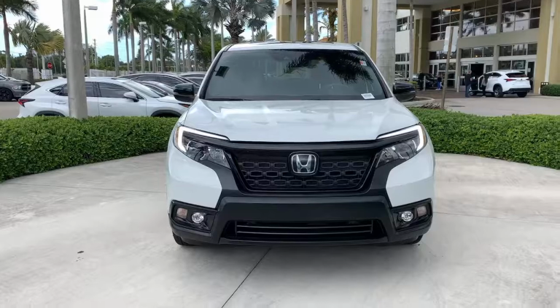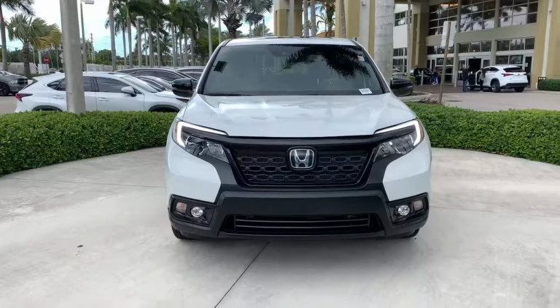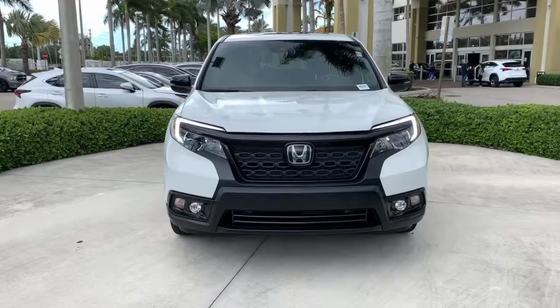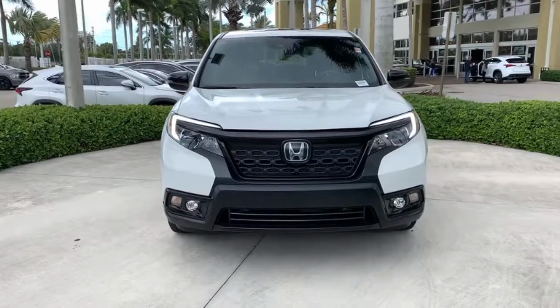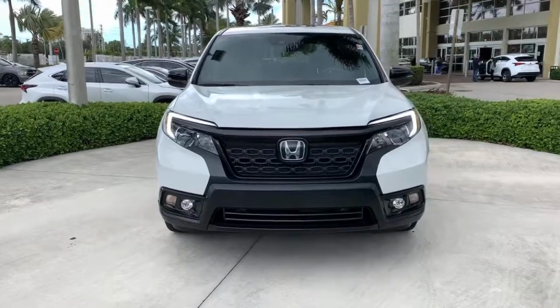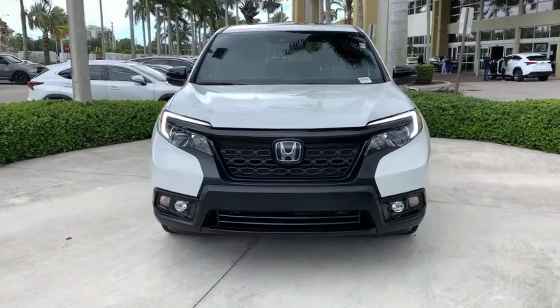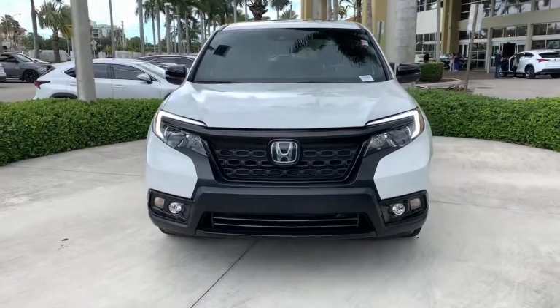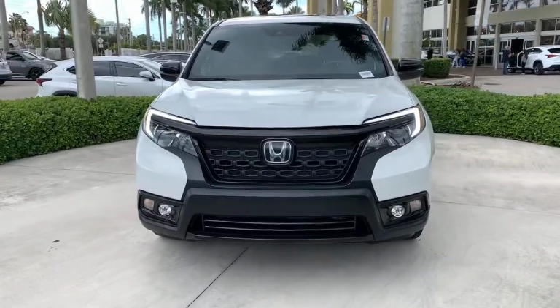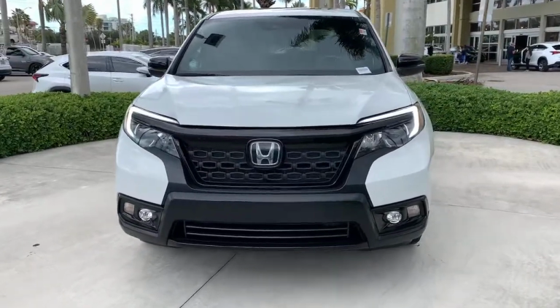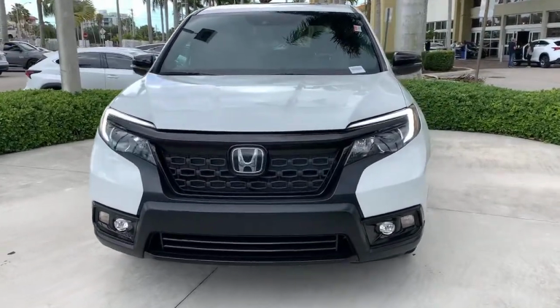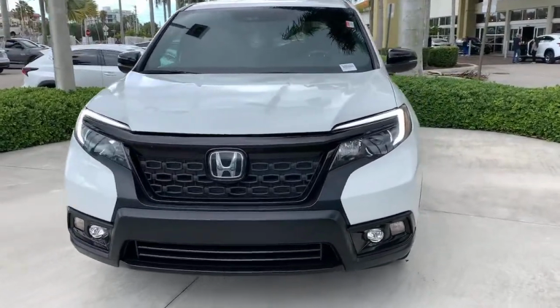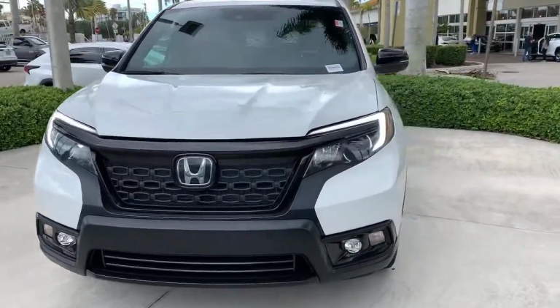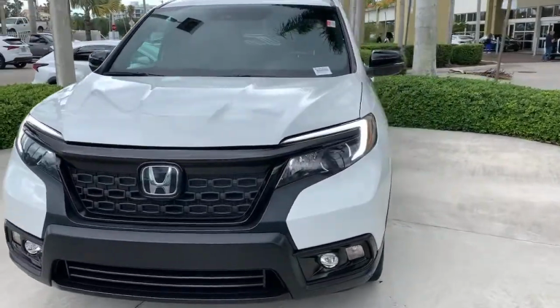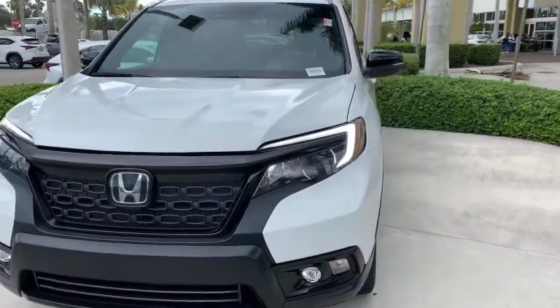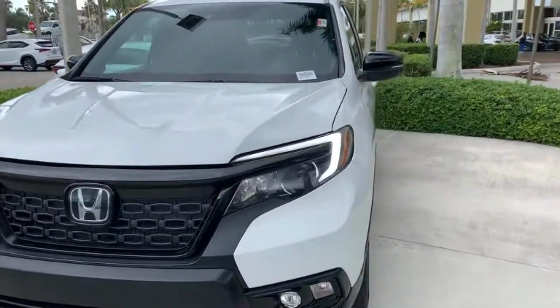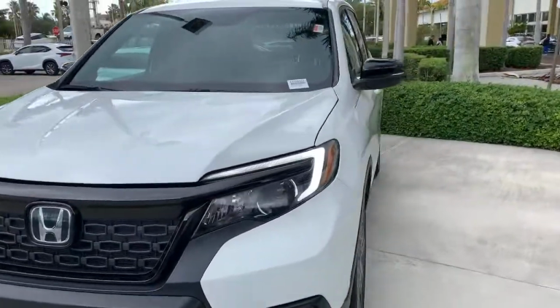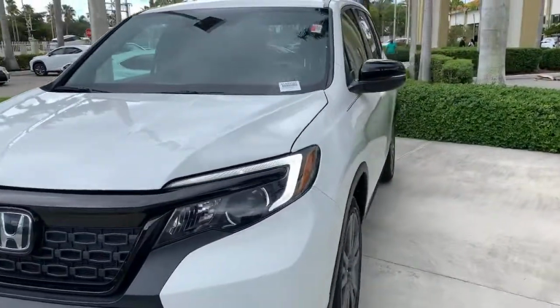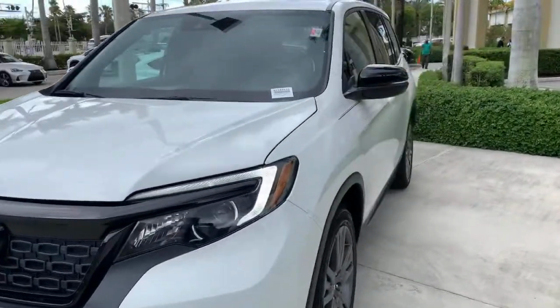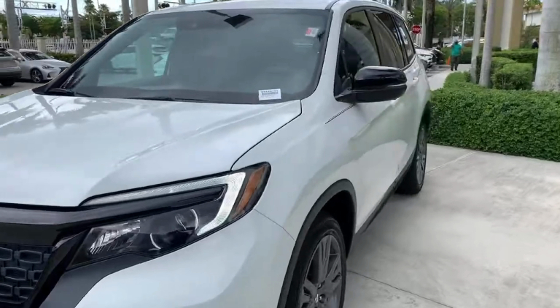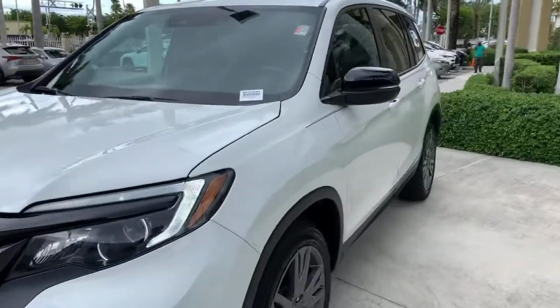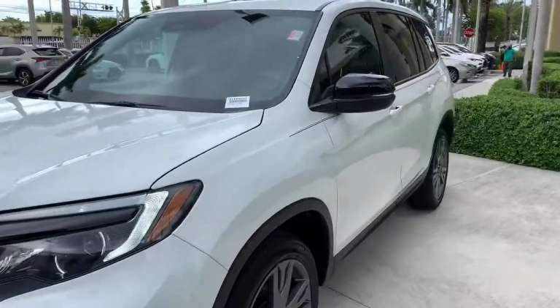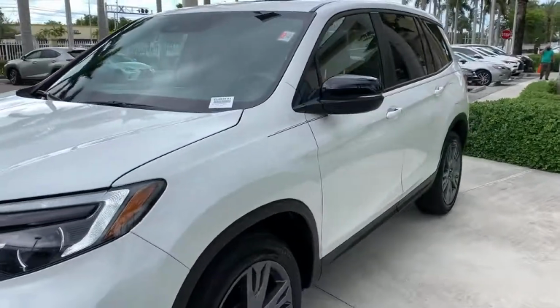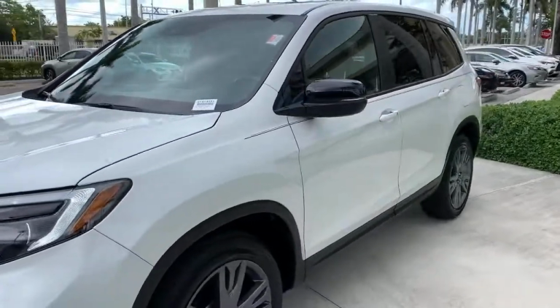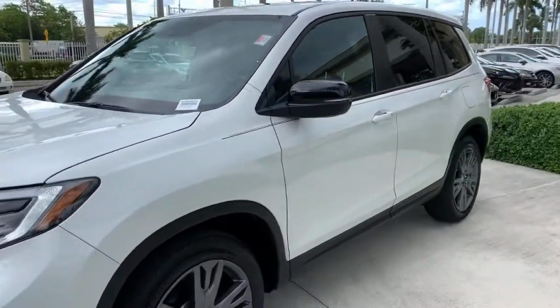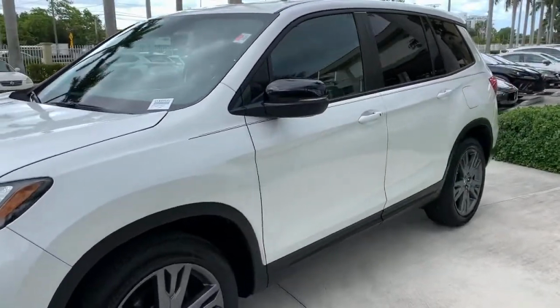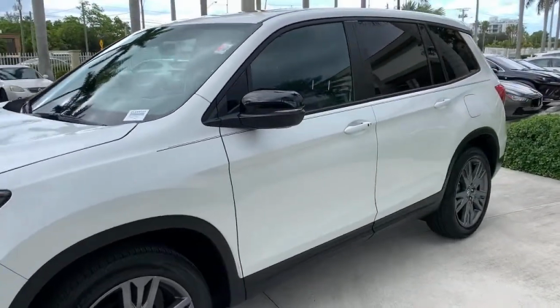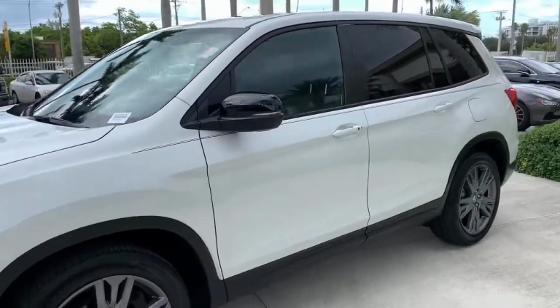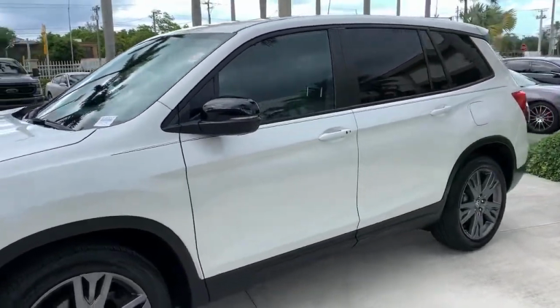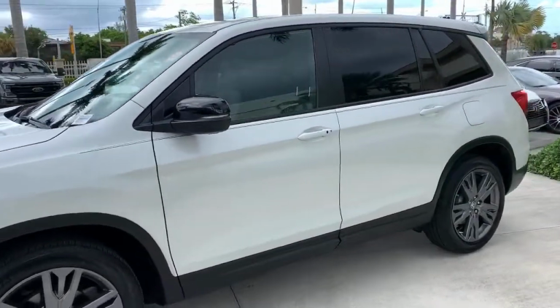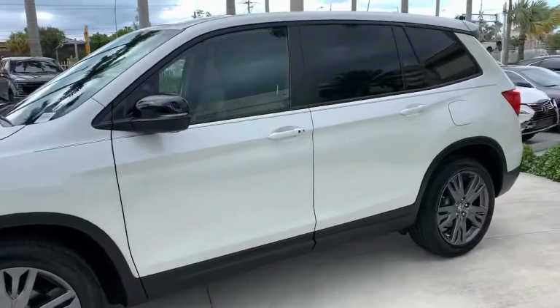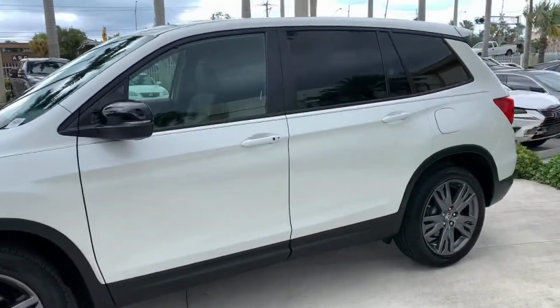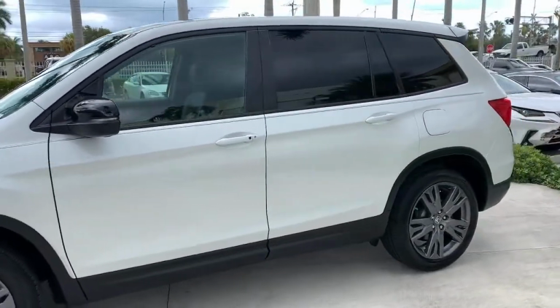You will be amazed by this 2020 Honda Passport. This vehicle still has fewer than 25,000 miles on the clock, so it won't last long.